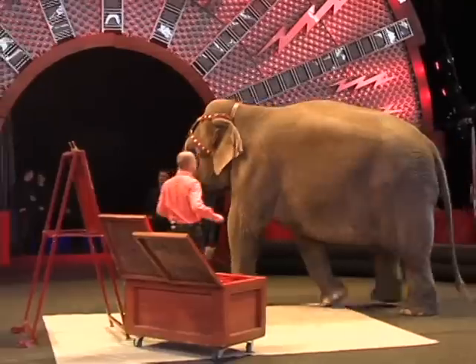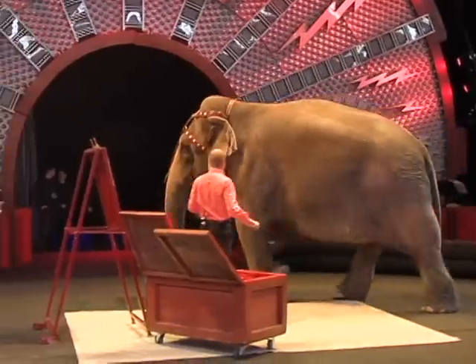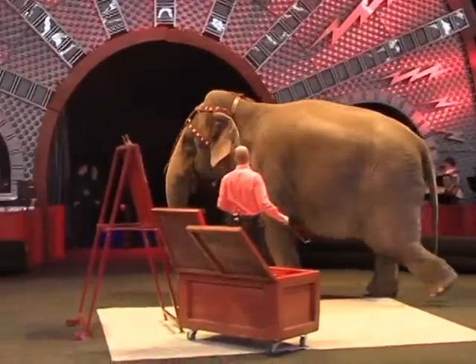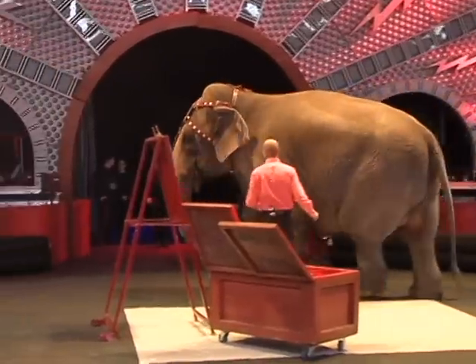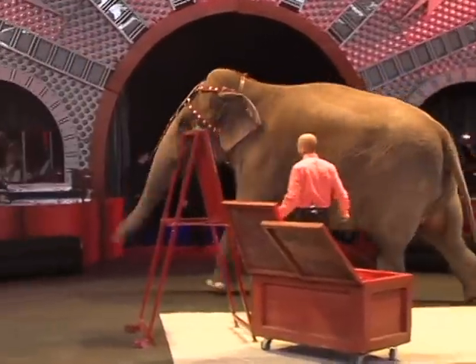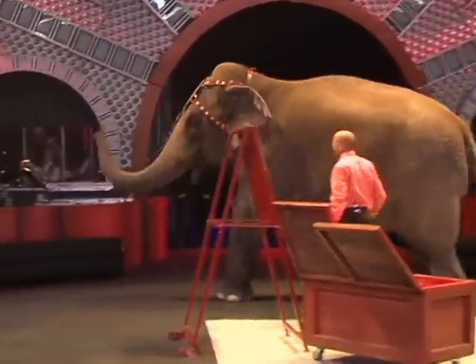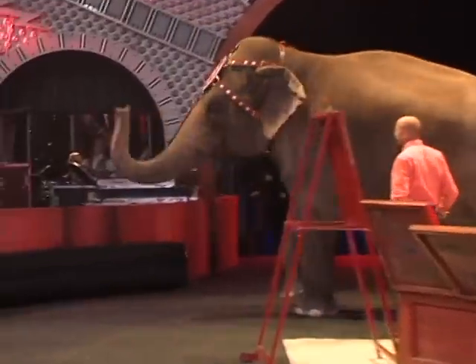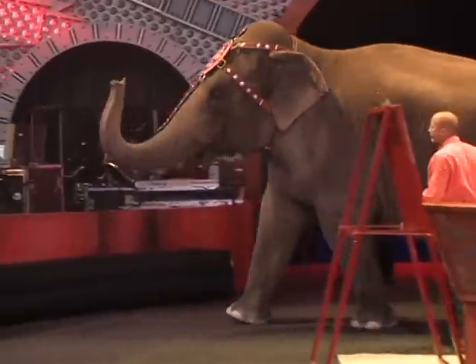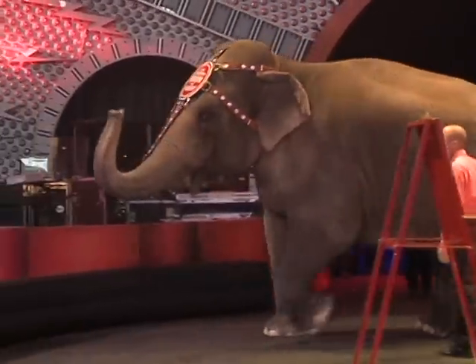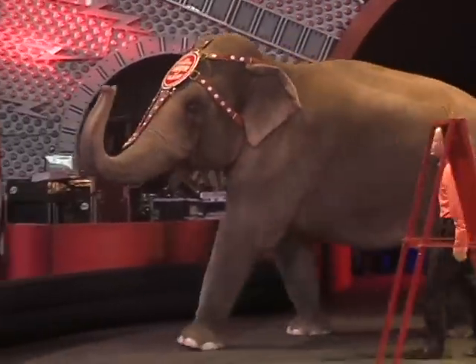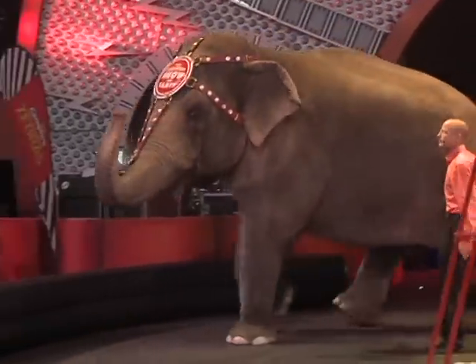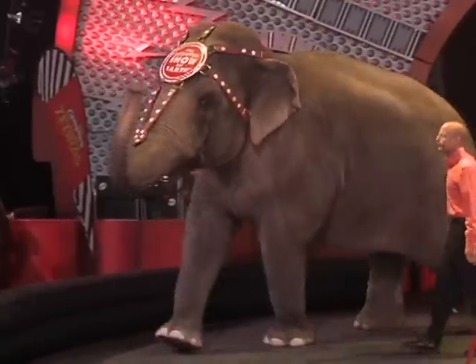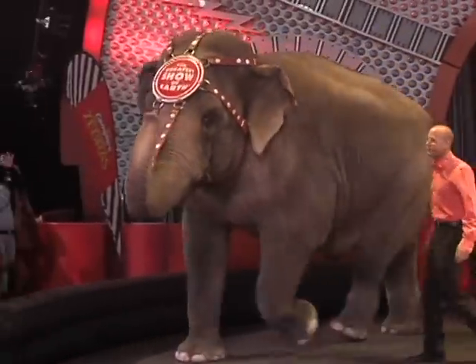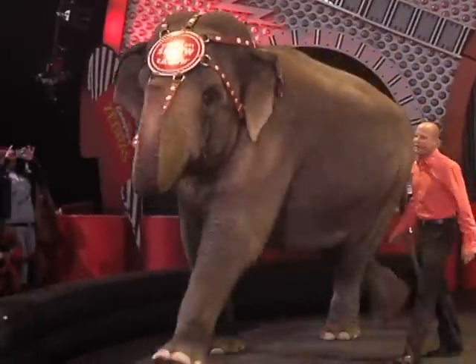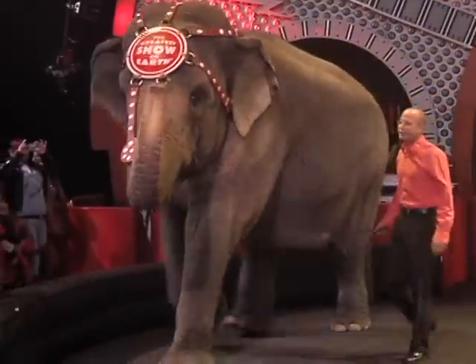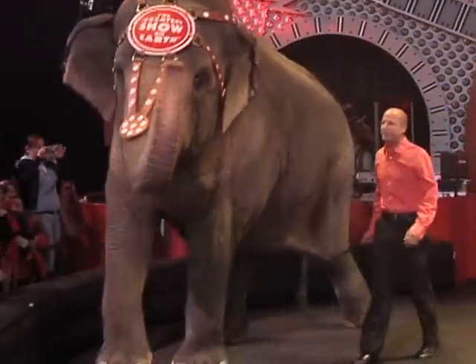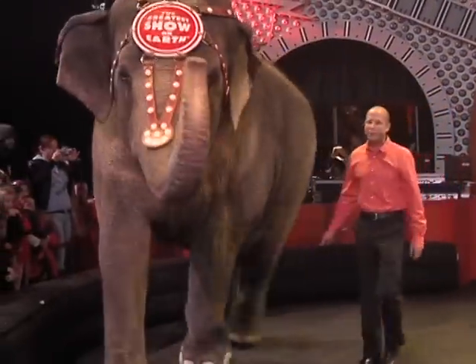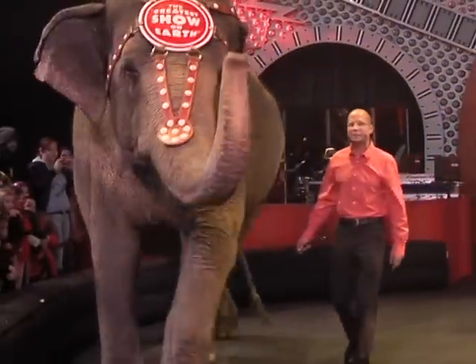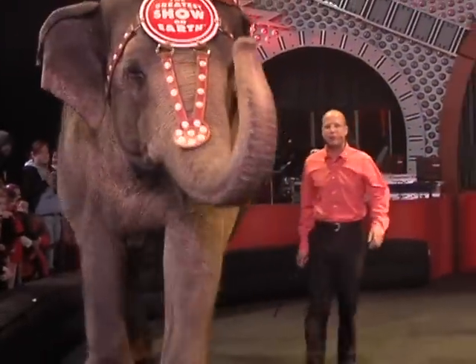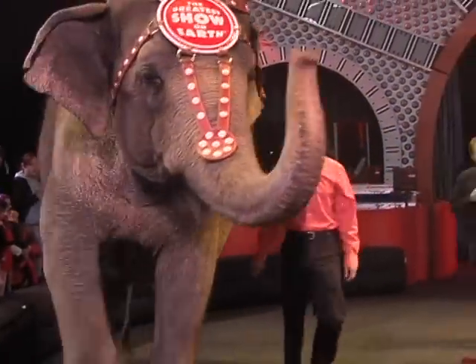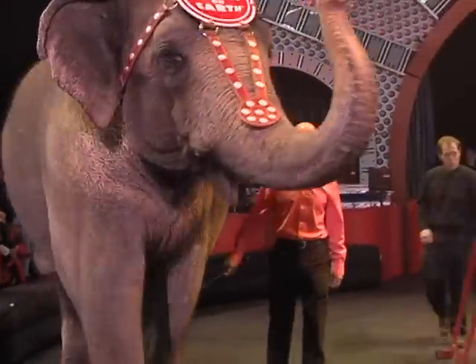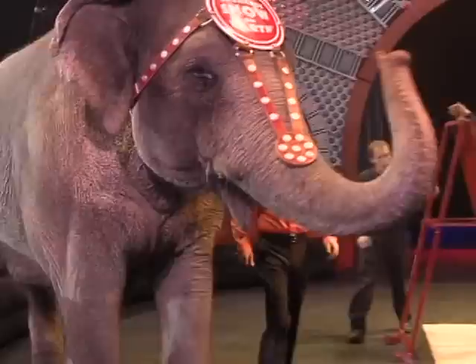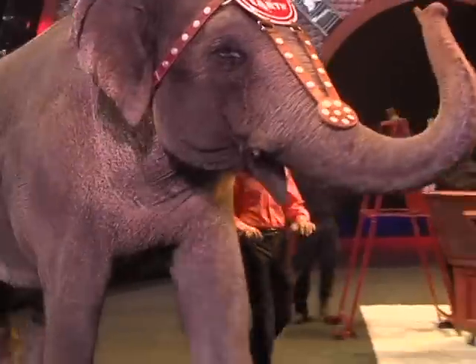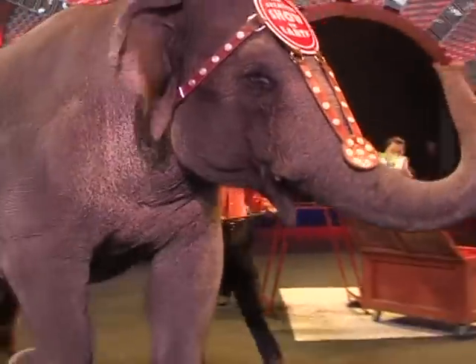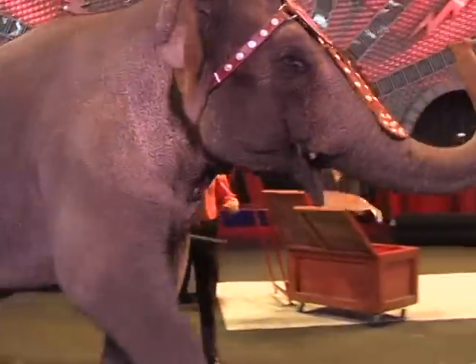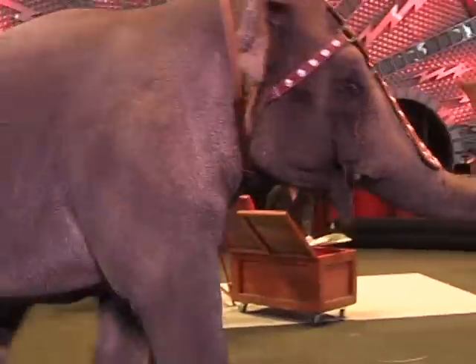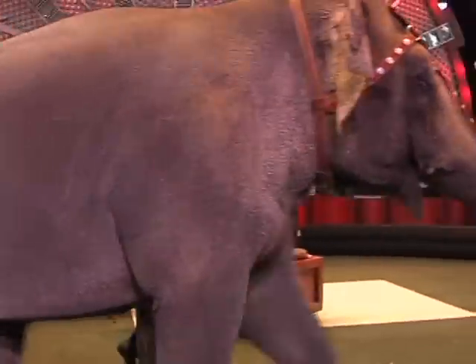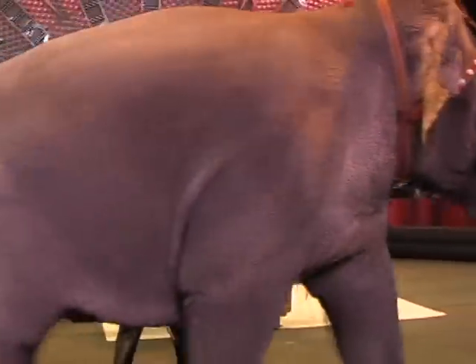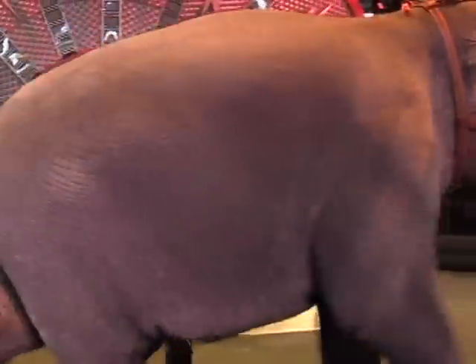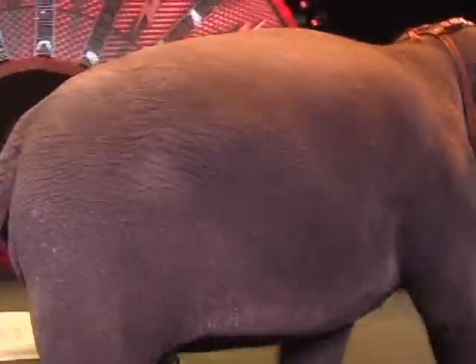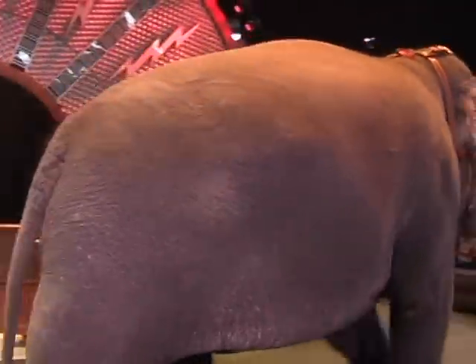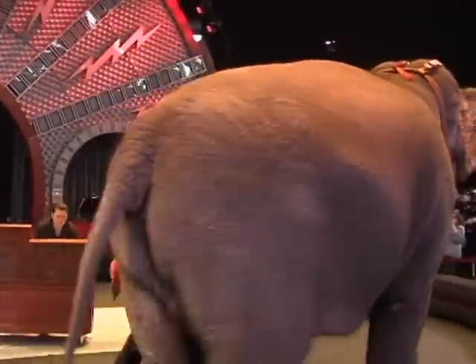At the tip of Asia's trunk, you'll notice she has a little finger. She can pick up objects as small as Skittles, M&M's, even a dime off the ground.